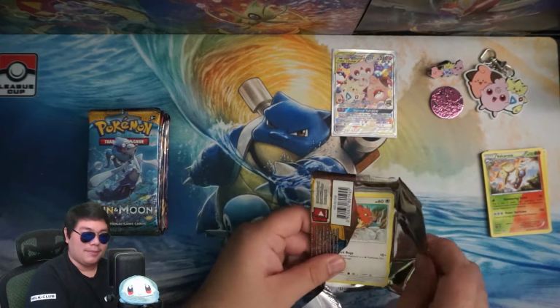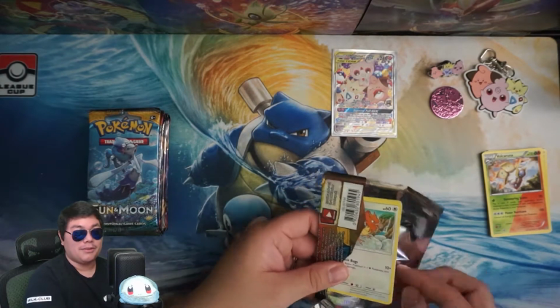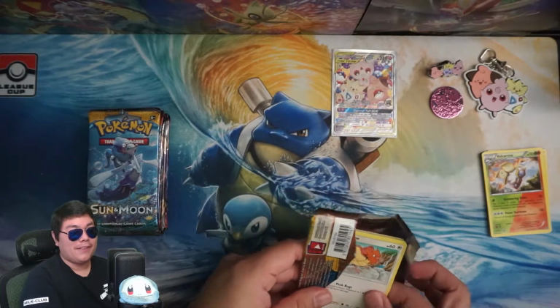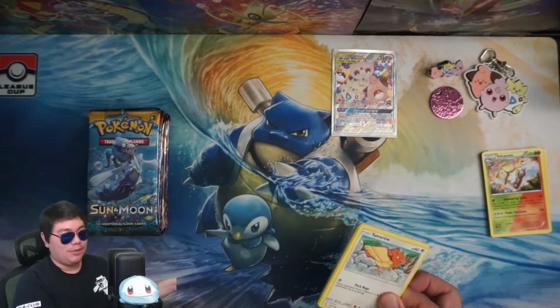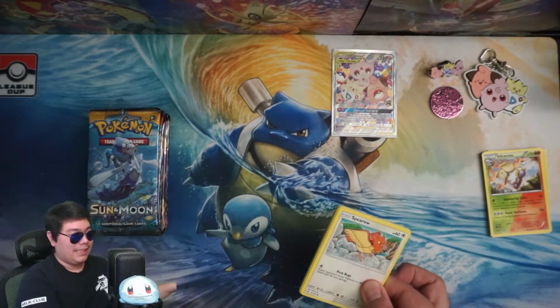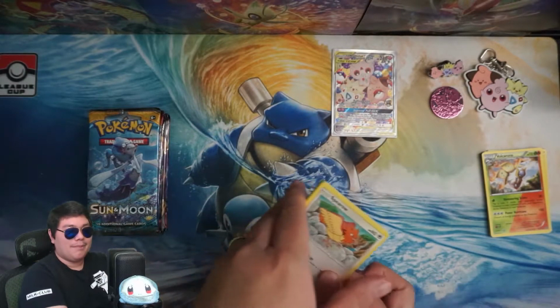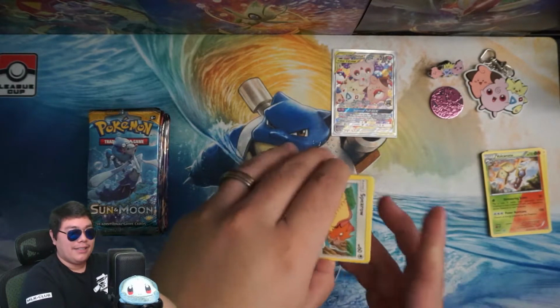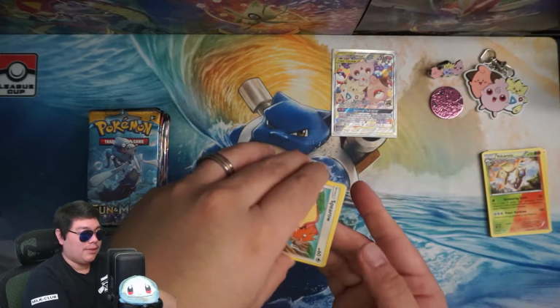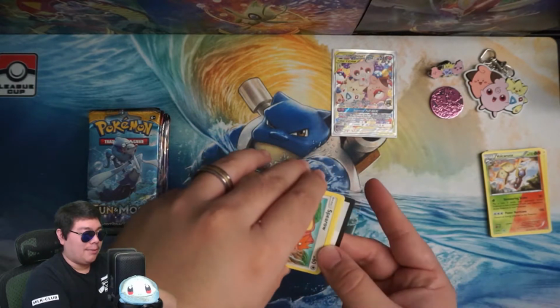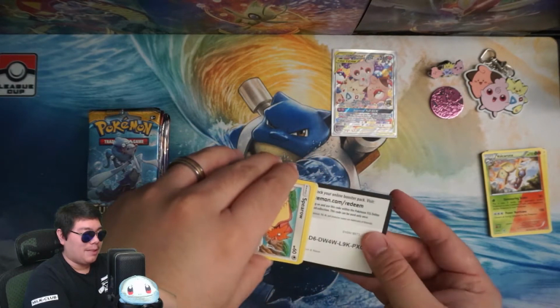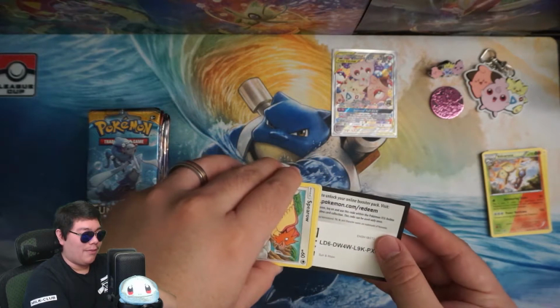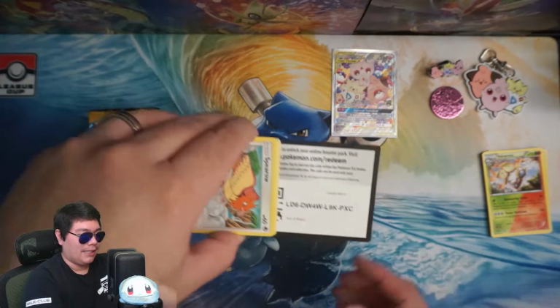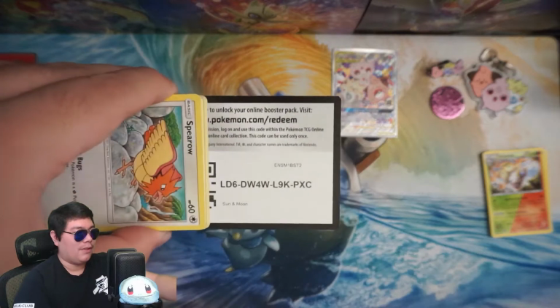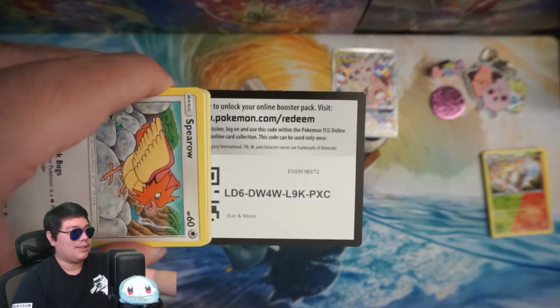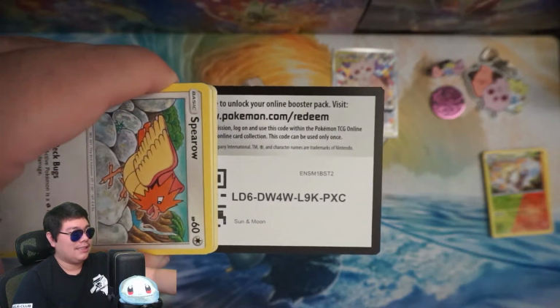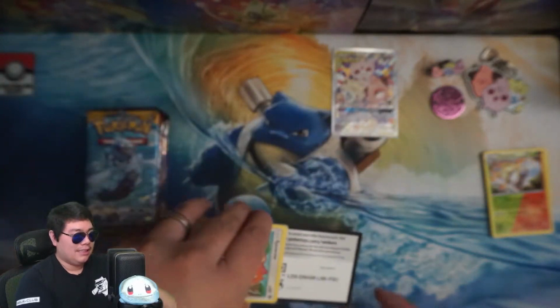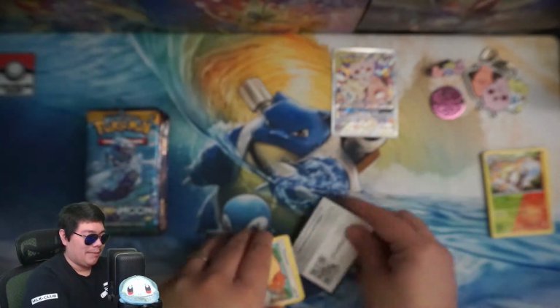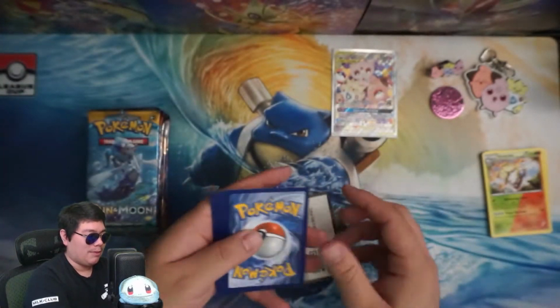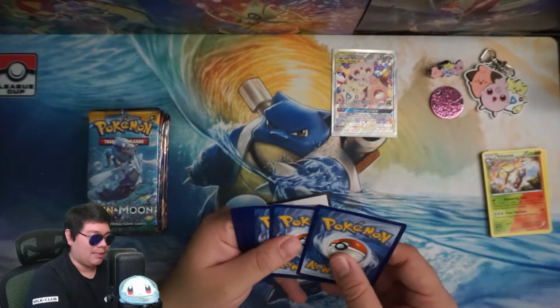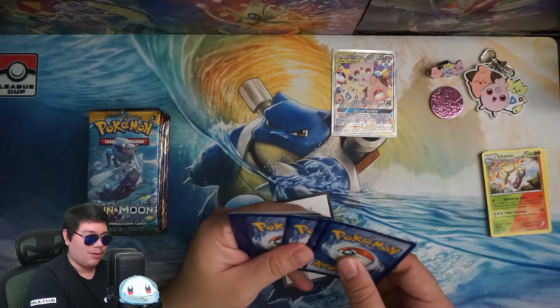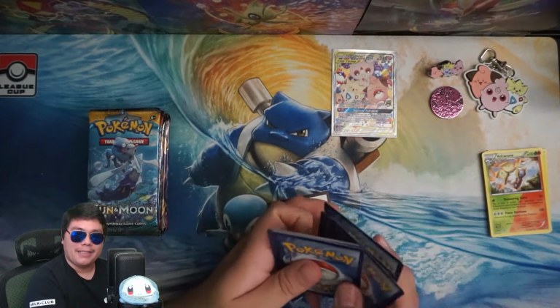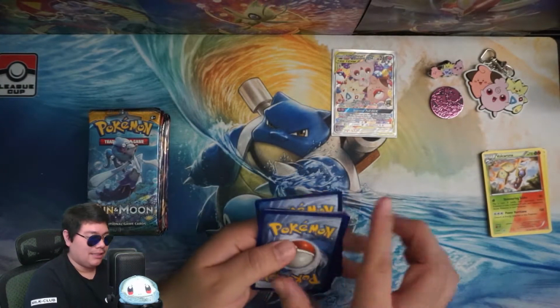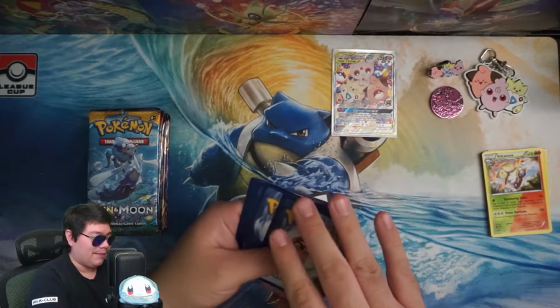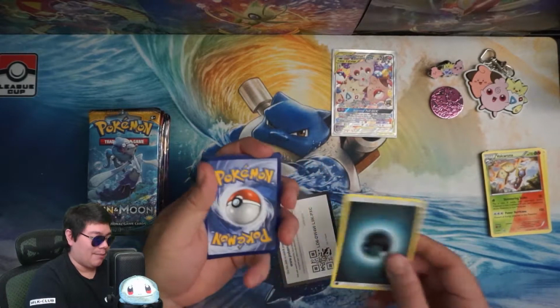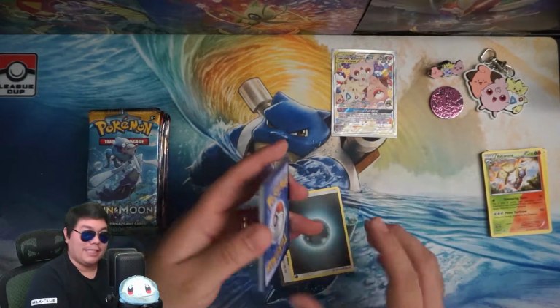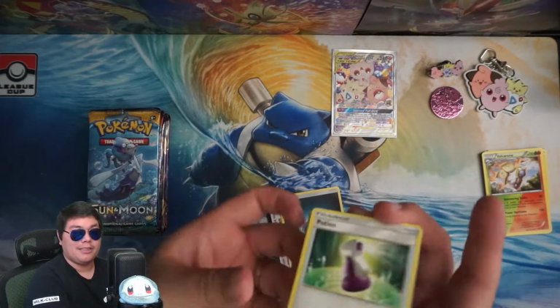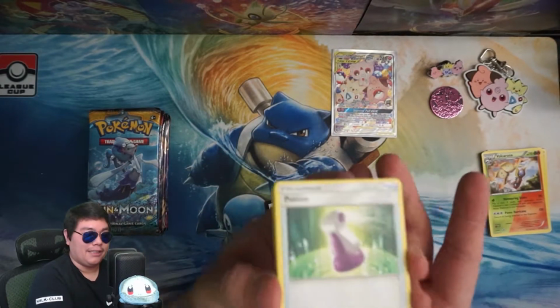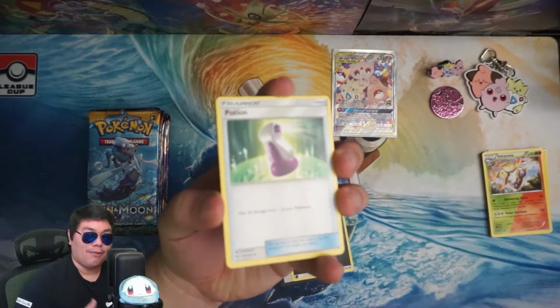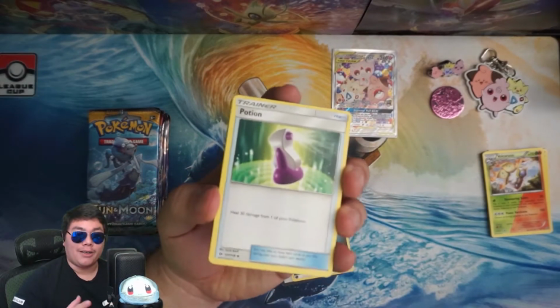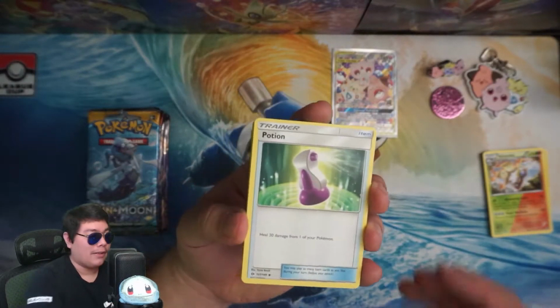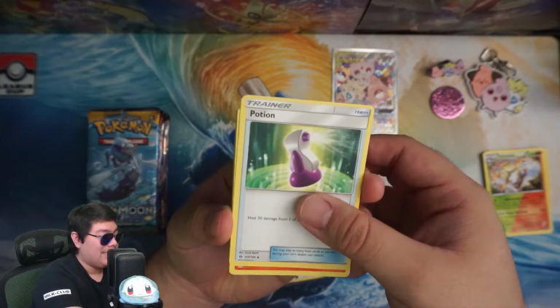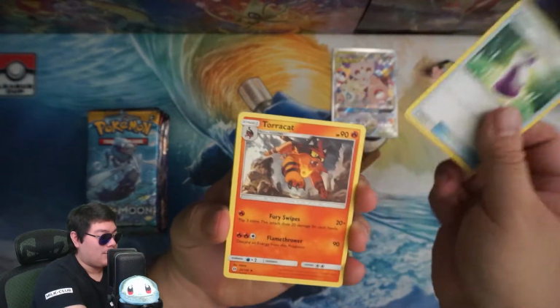Although to be fair, I do wish that they would bring back those double-typed Pokemon, like we saw with the Volcarona. Double-type Pokemon was actually pretty cool in my opinion — just giving that option to hit for either fire or grass weakness.